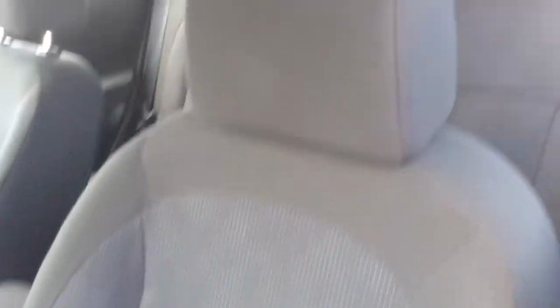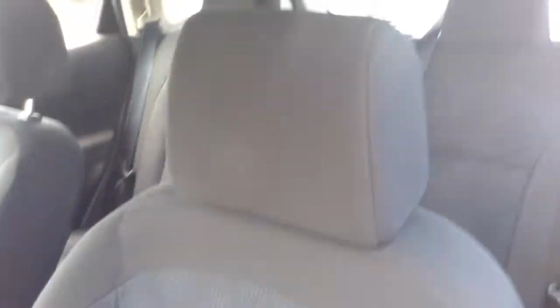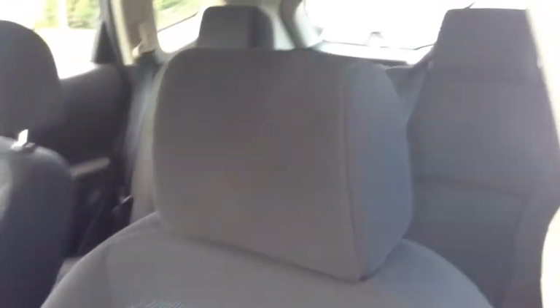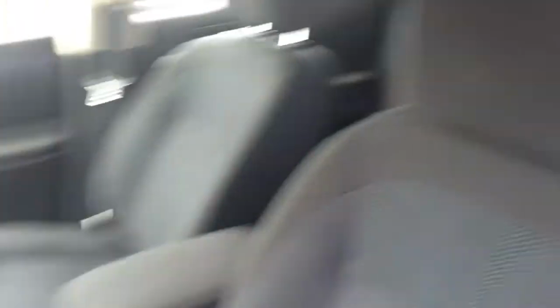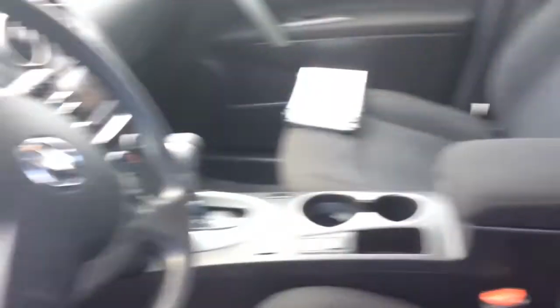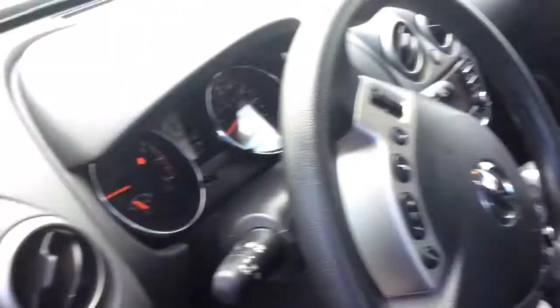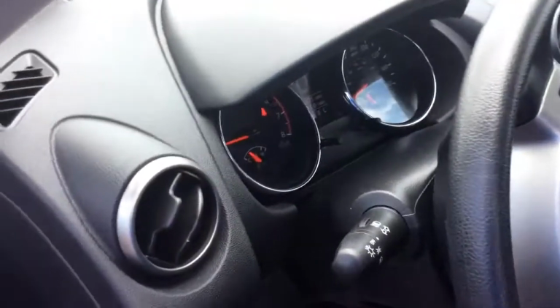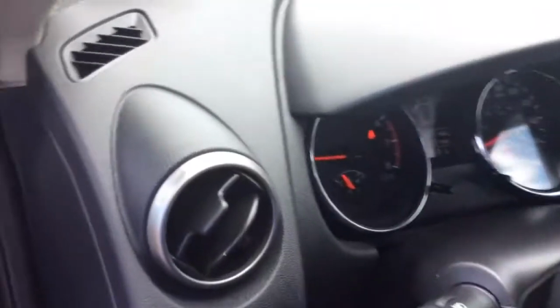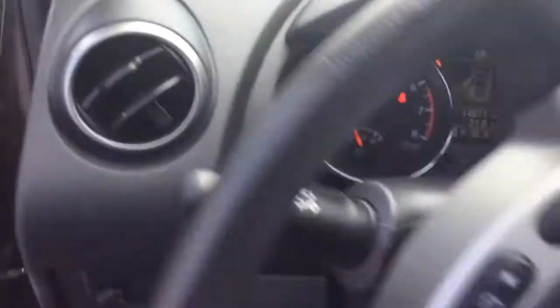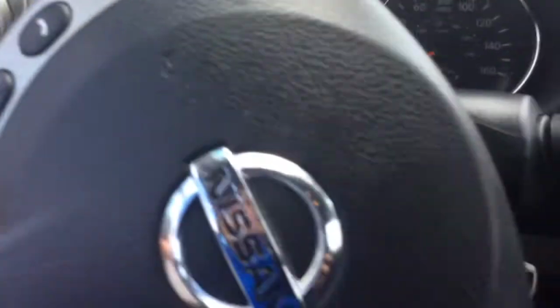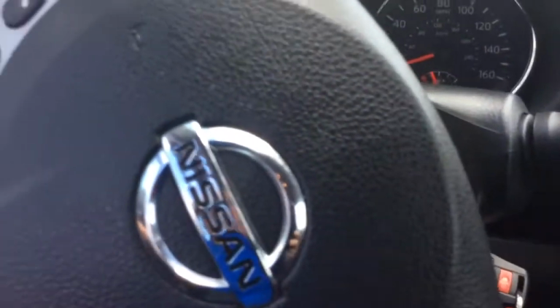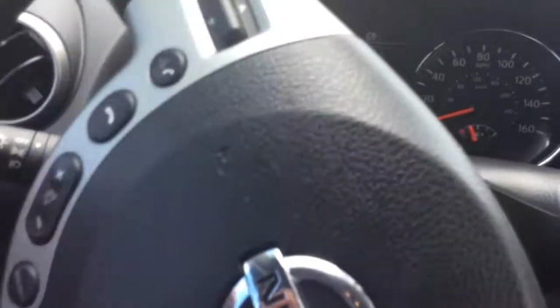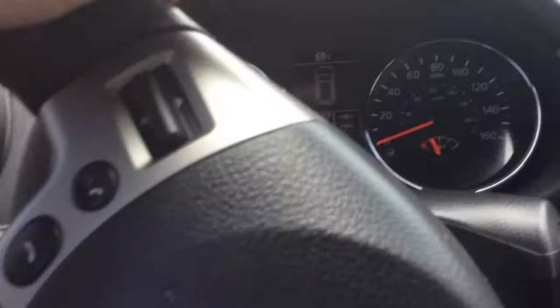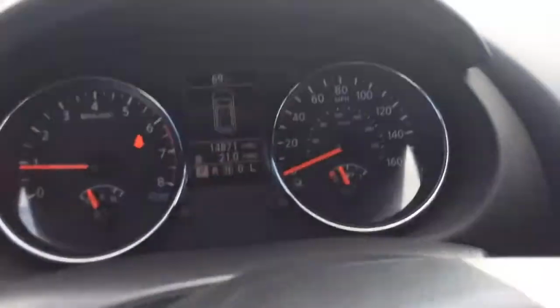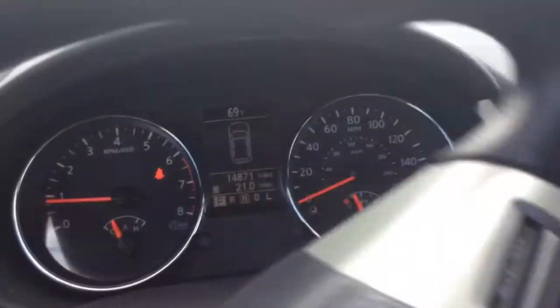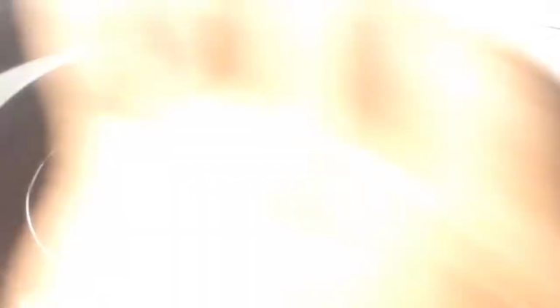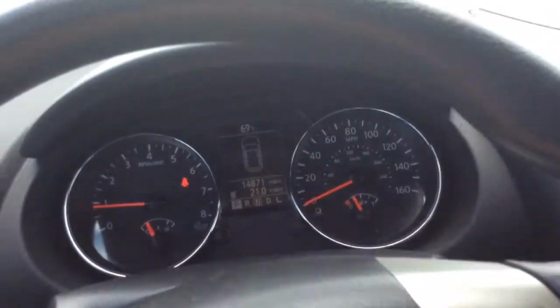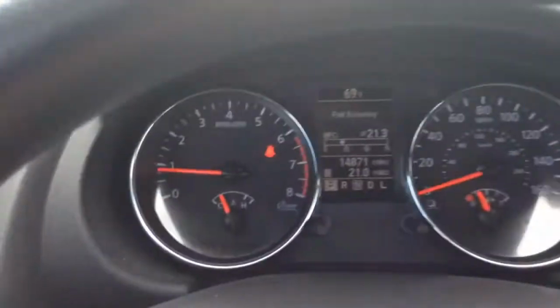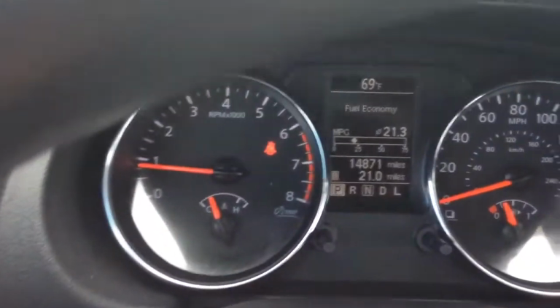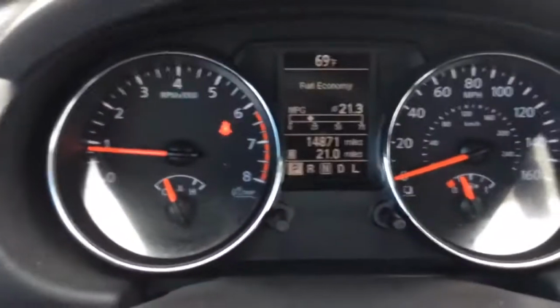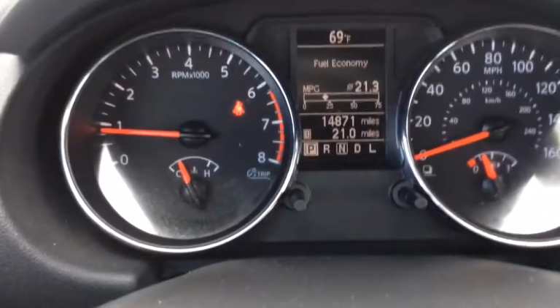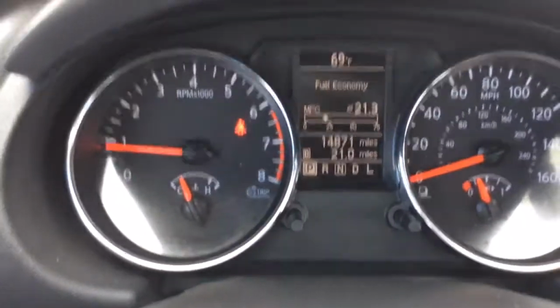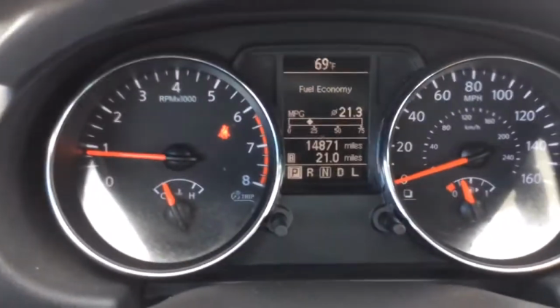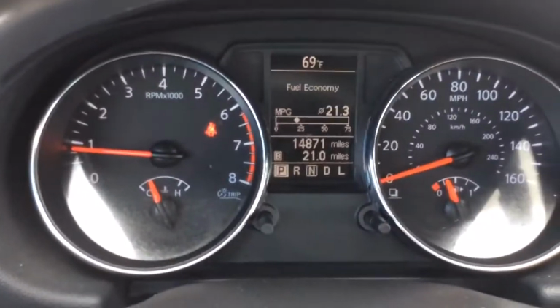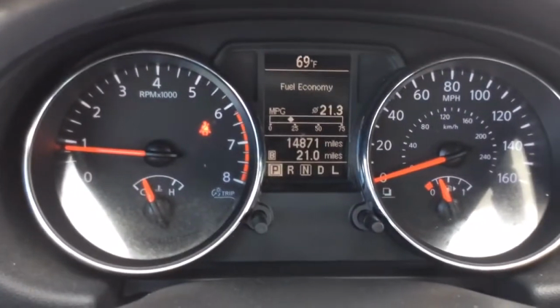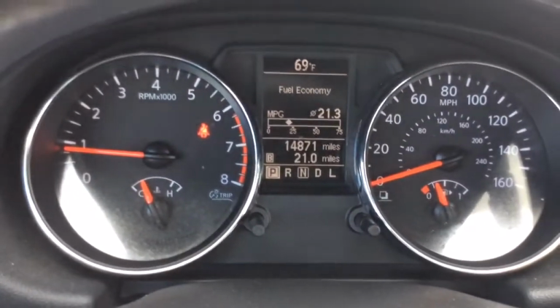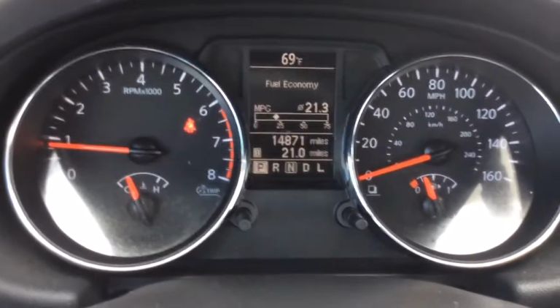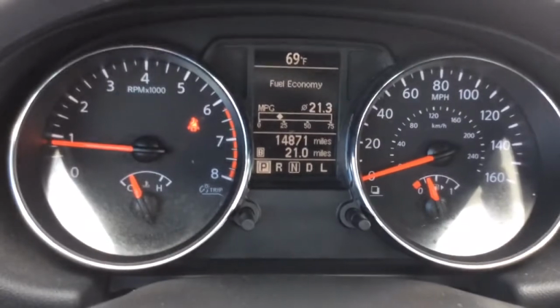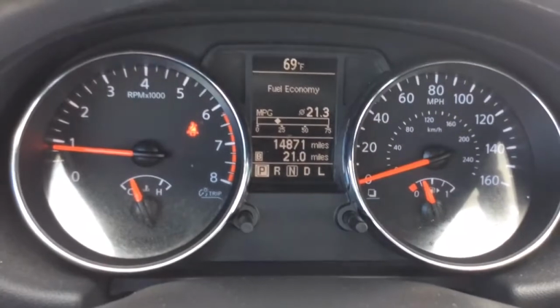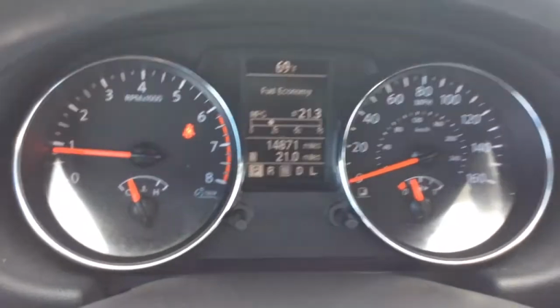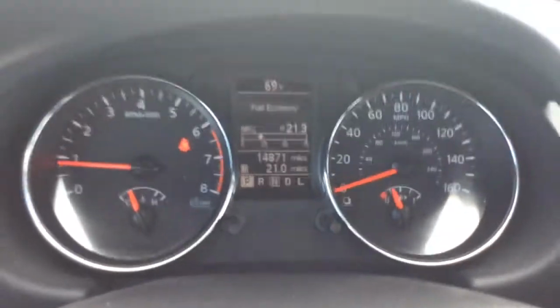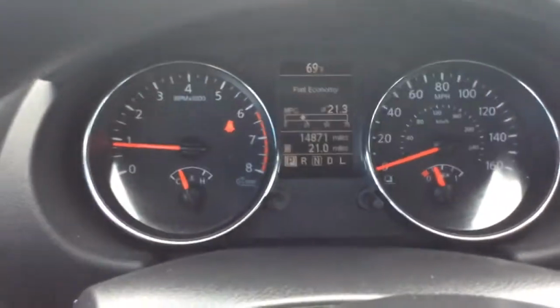It has a black cloth interior — a nice clean vehicle inside and out. Let me take a seat inside here. Great thing about this Rogue is it only has 14,871 miles. There you can see your odometer and your digital info center.